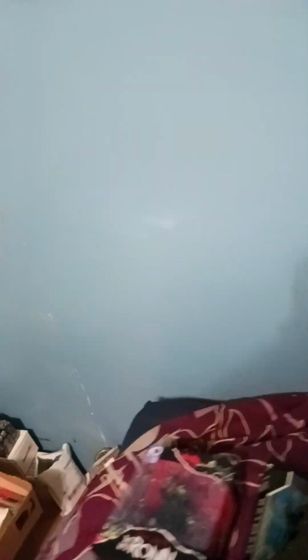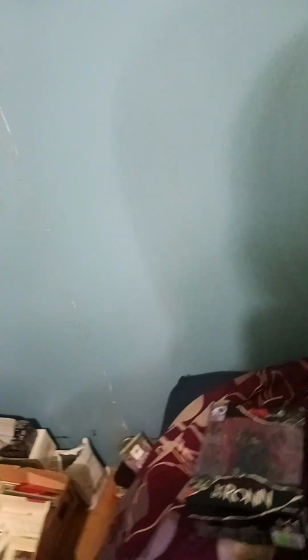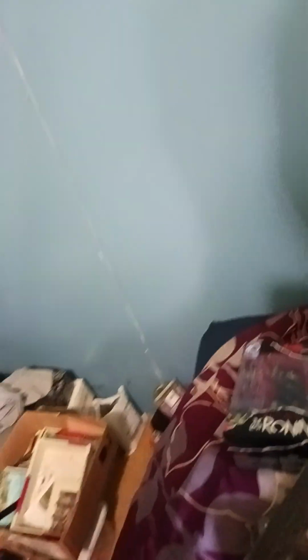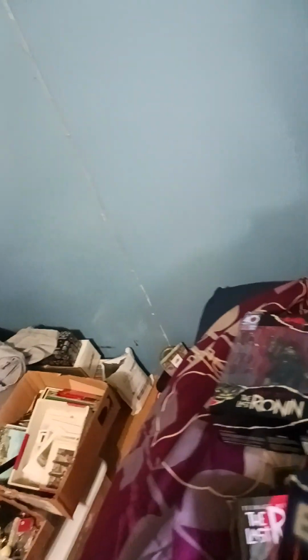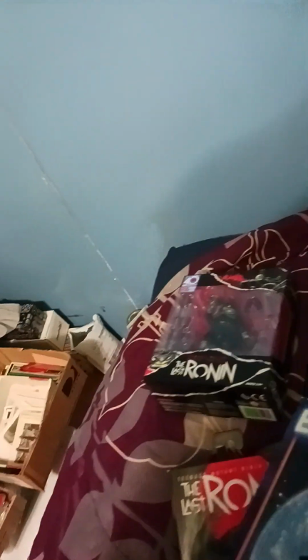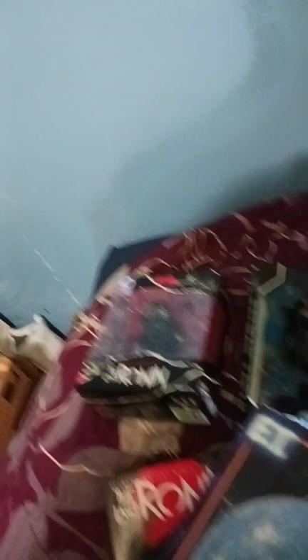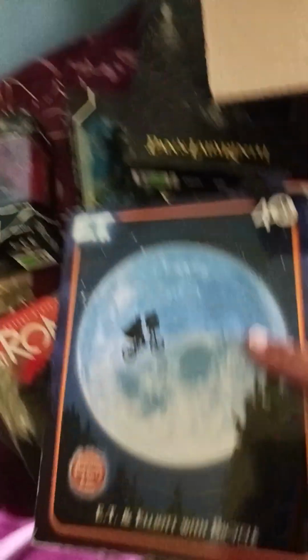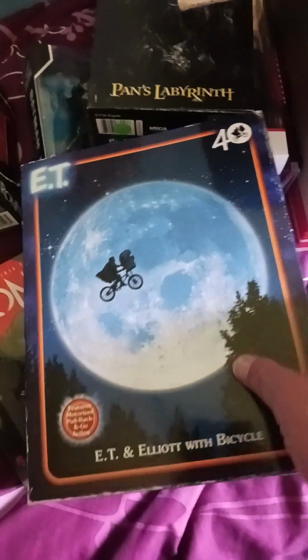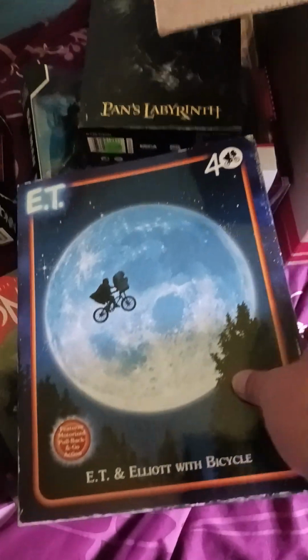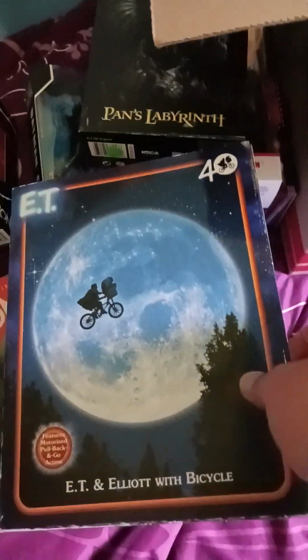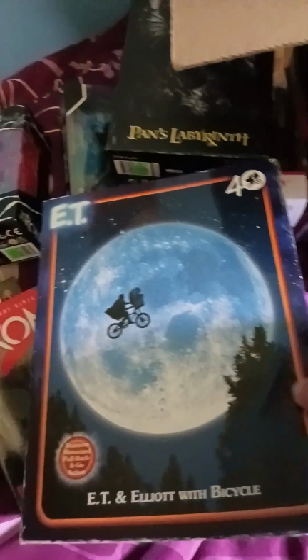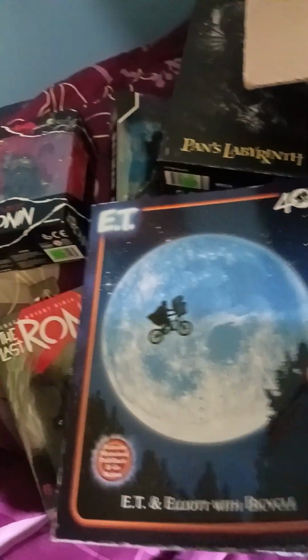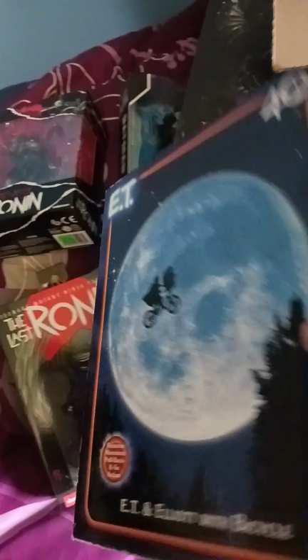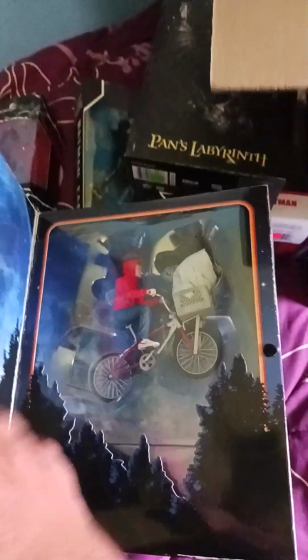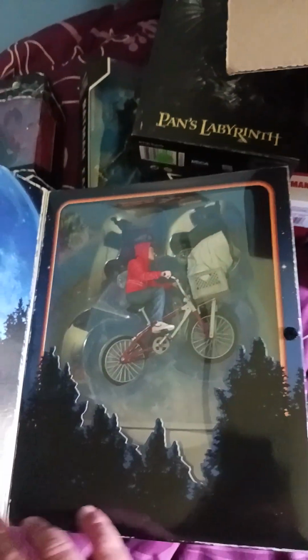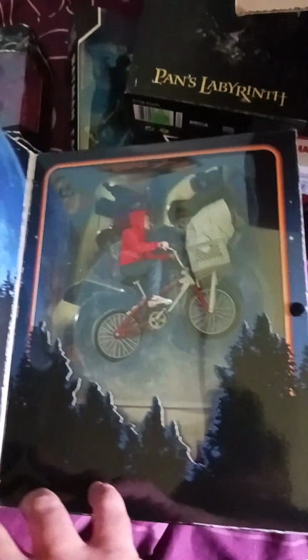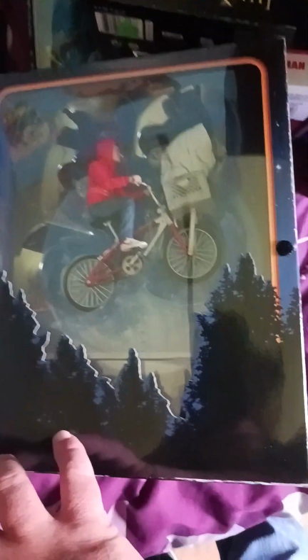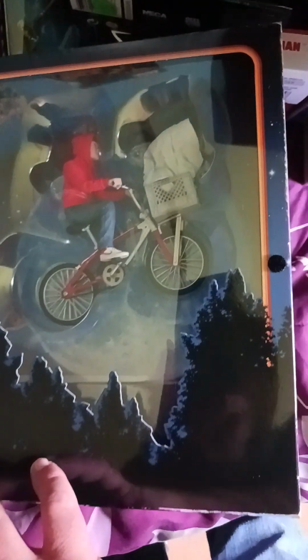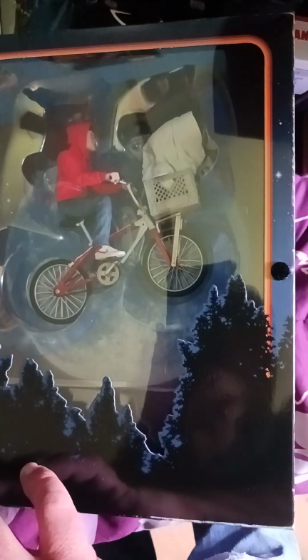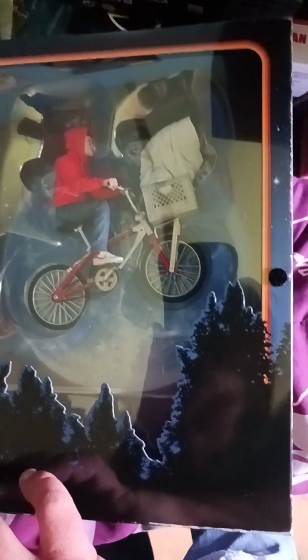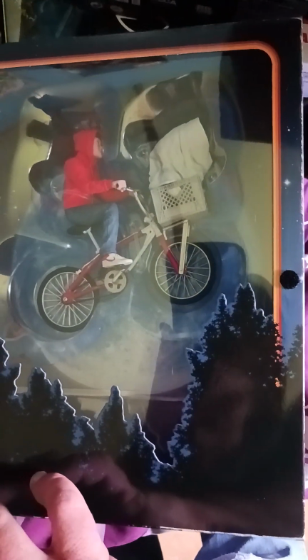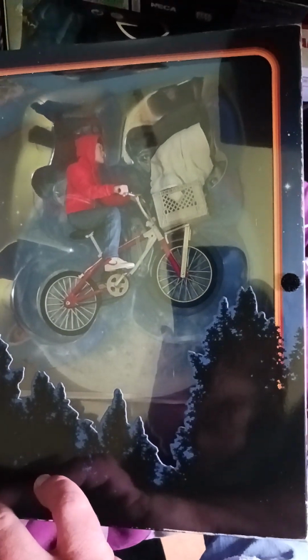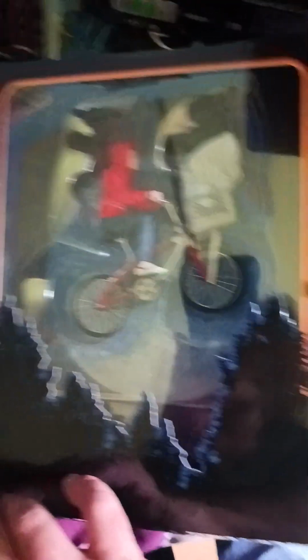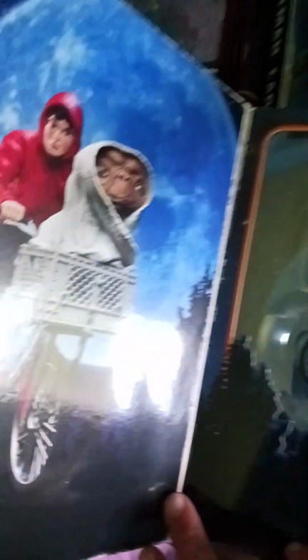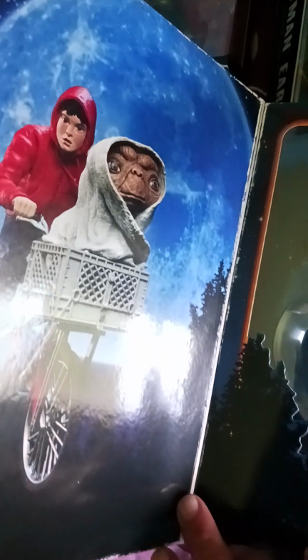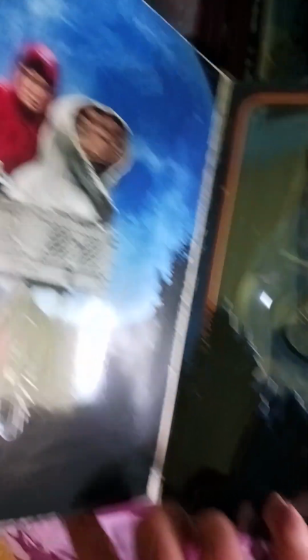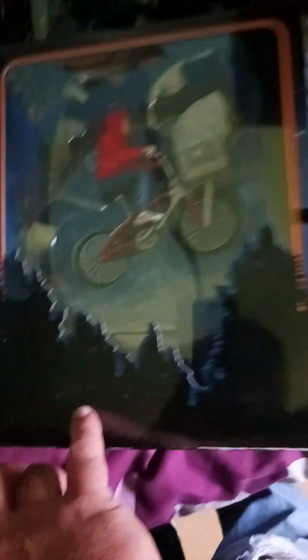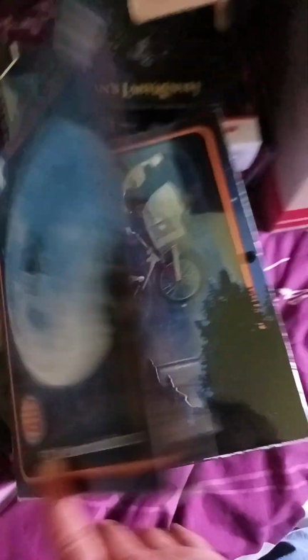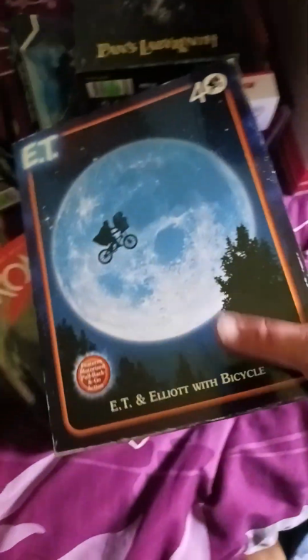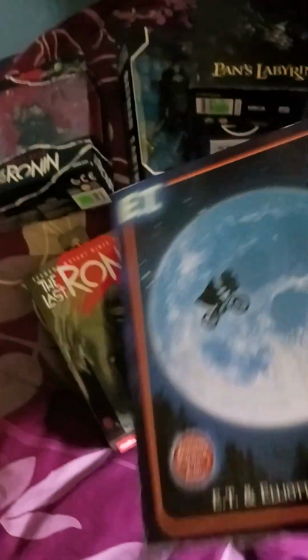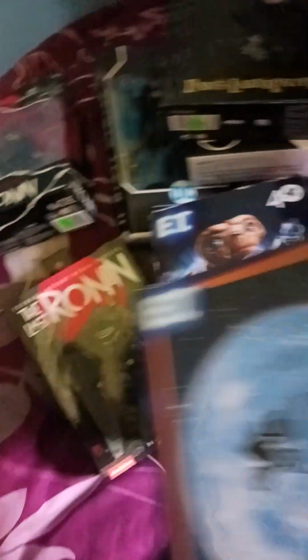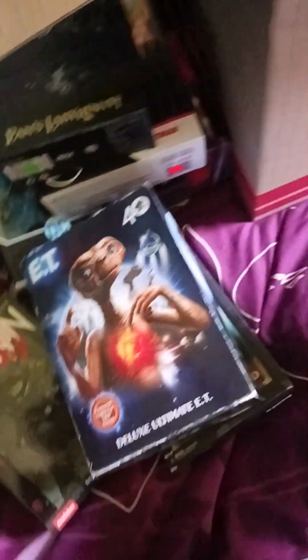Speaking of E.T., here's the NECA version. That's cool. Five bucks — shit!